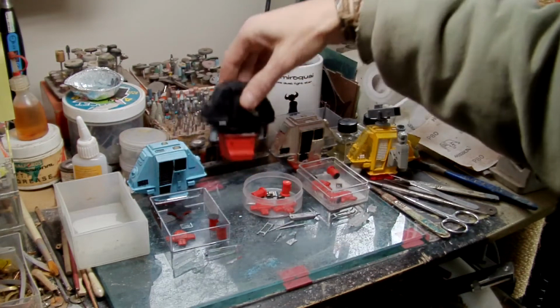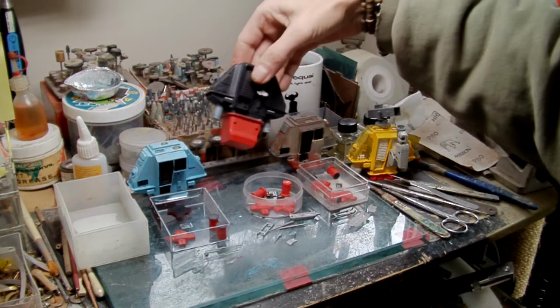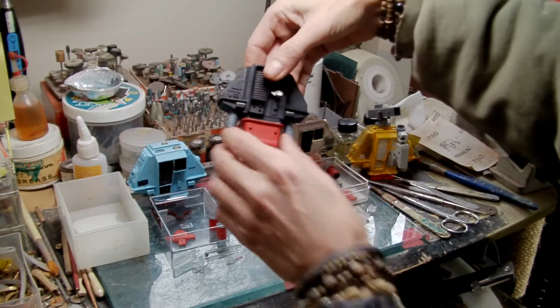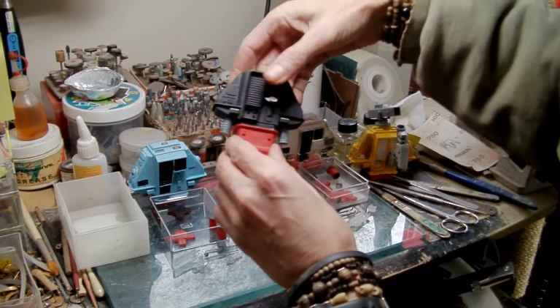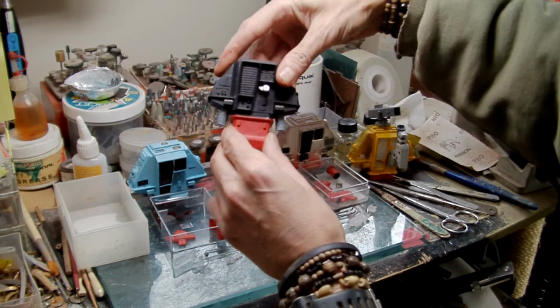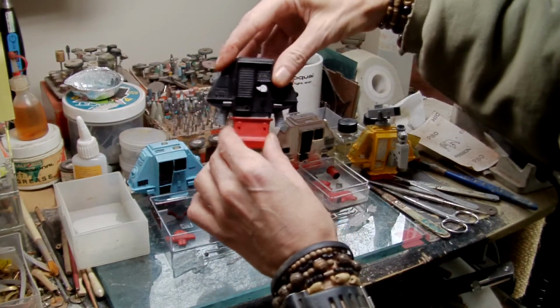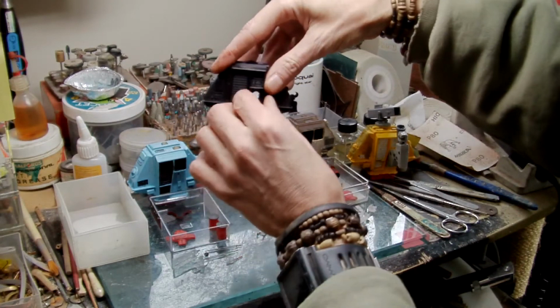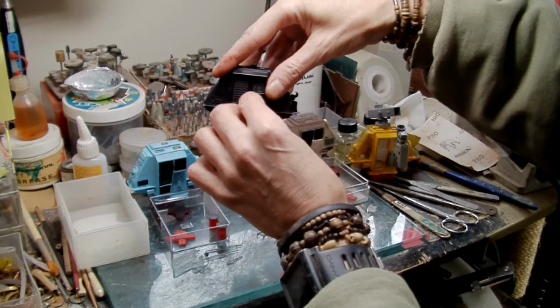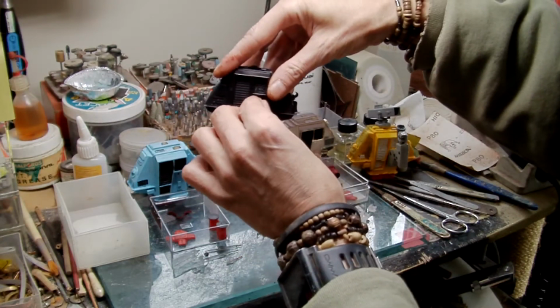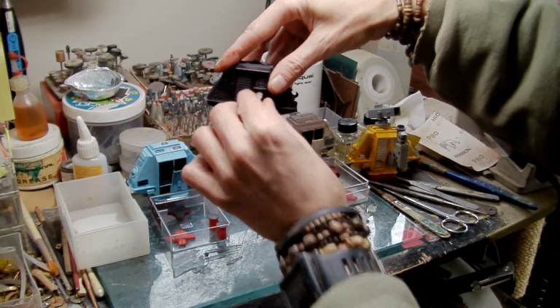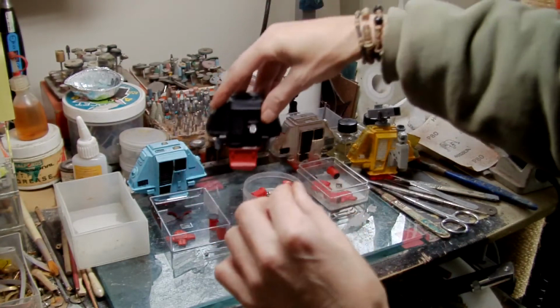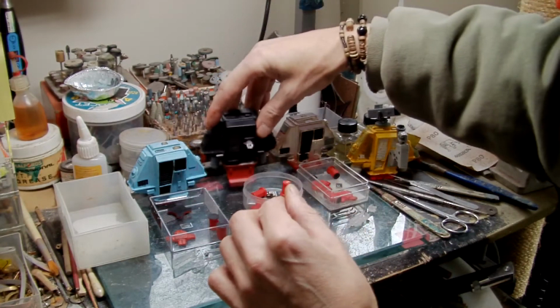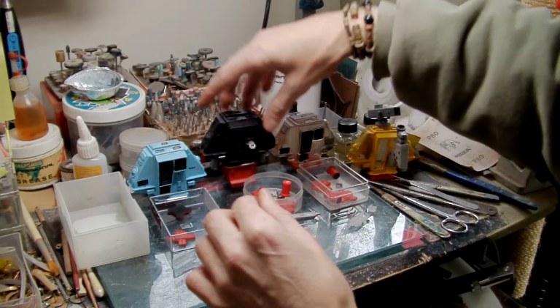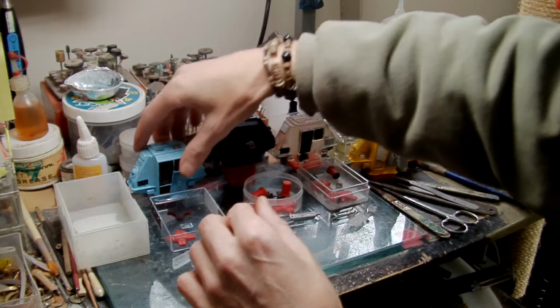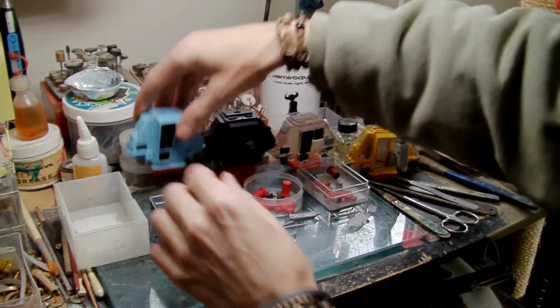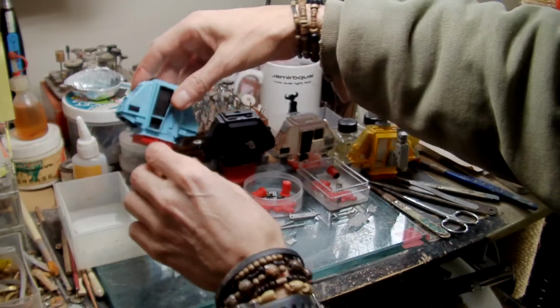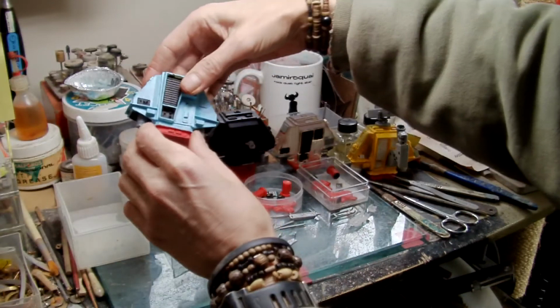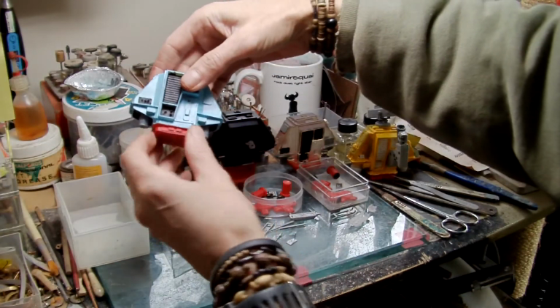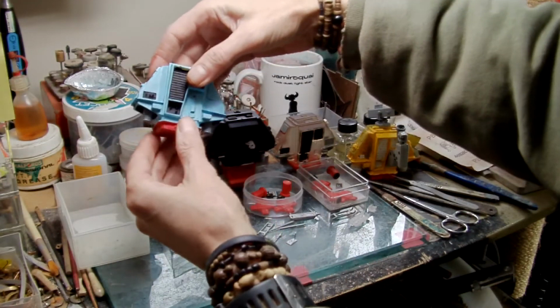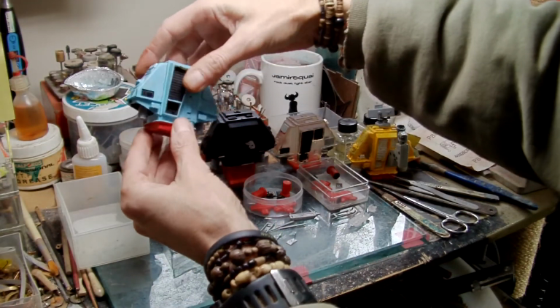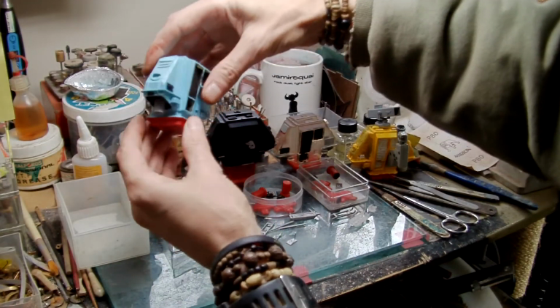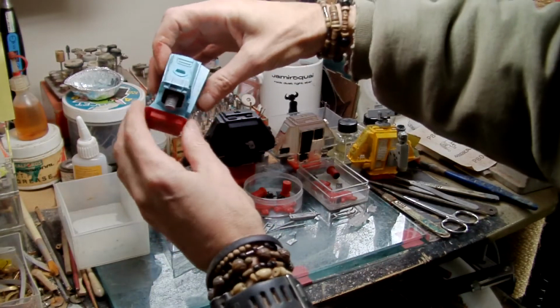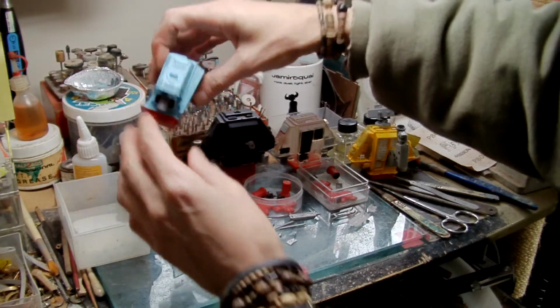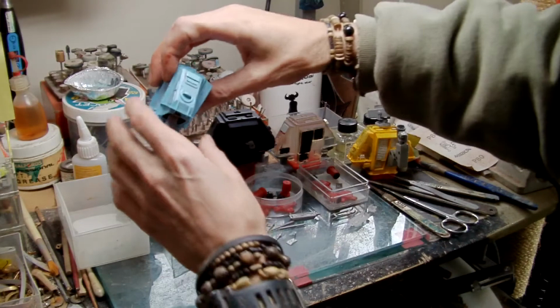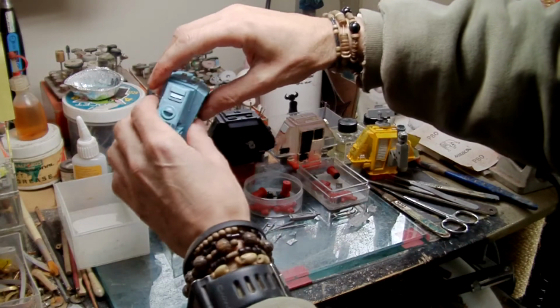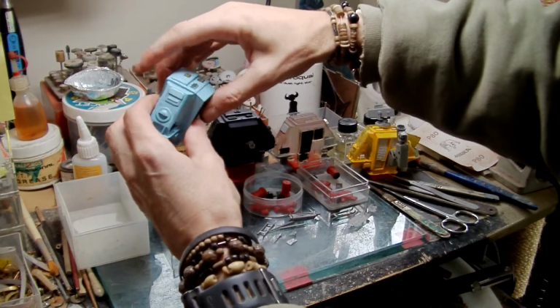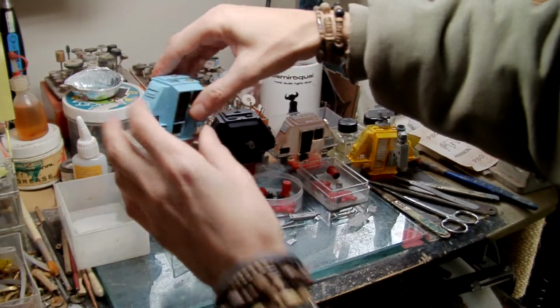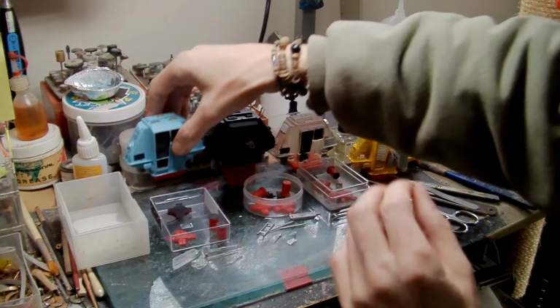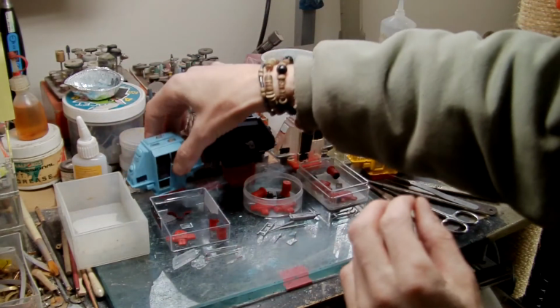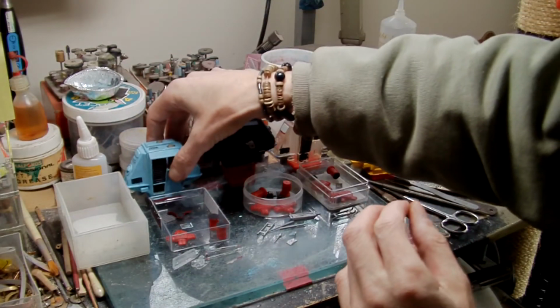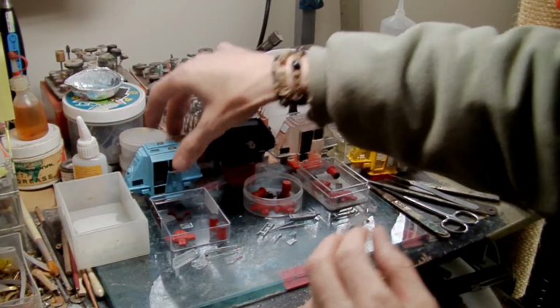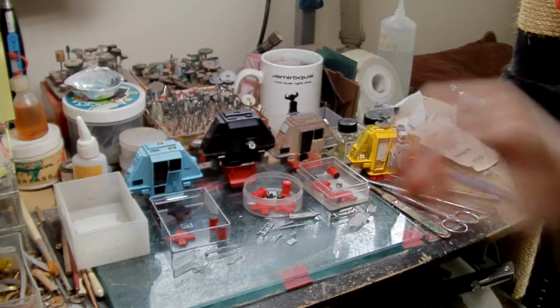And here's Huey with these little metal parts in there. And Louie — sorry, Dewey — I've started painting him up. I think the colour's okay-ish, I'm not sure yet.